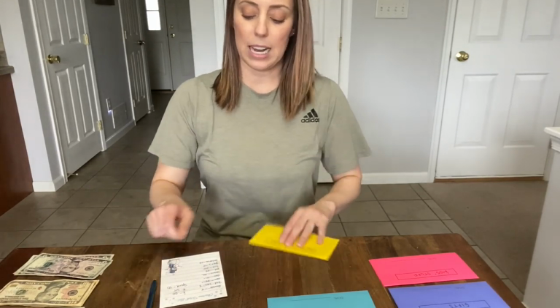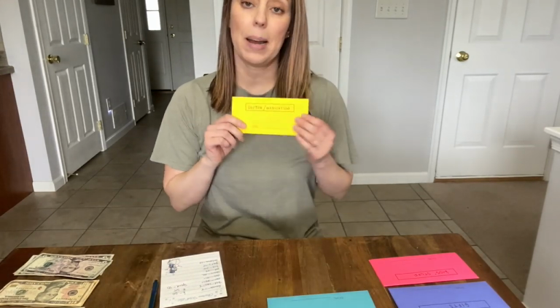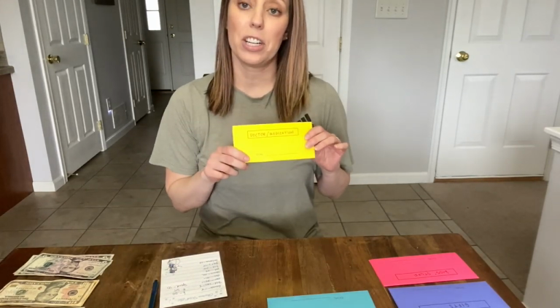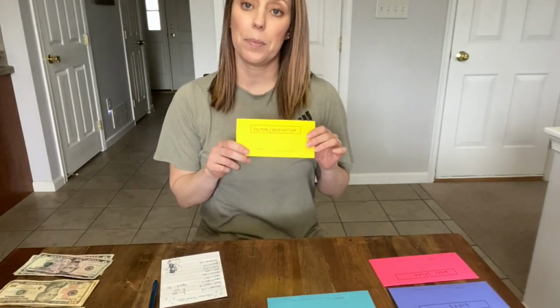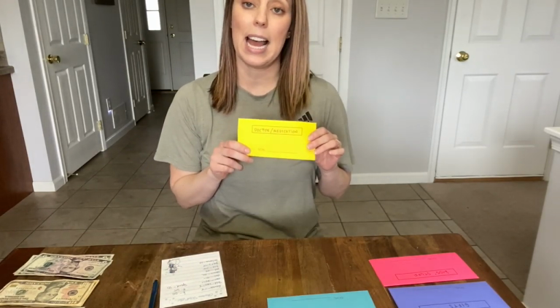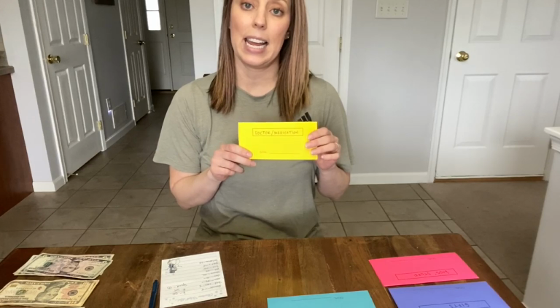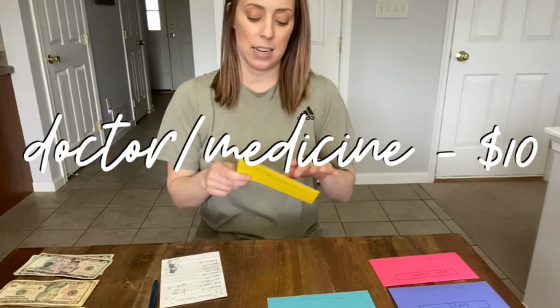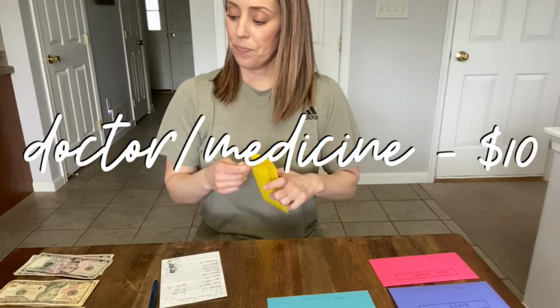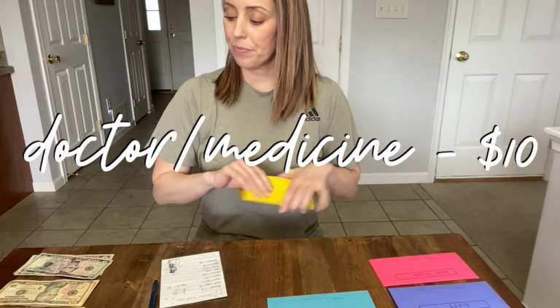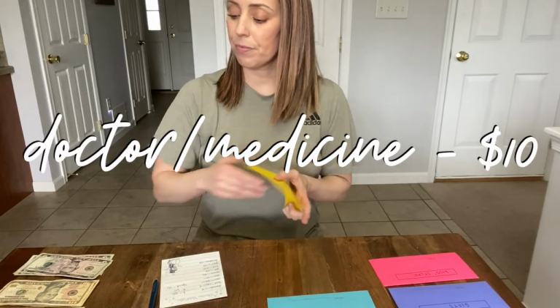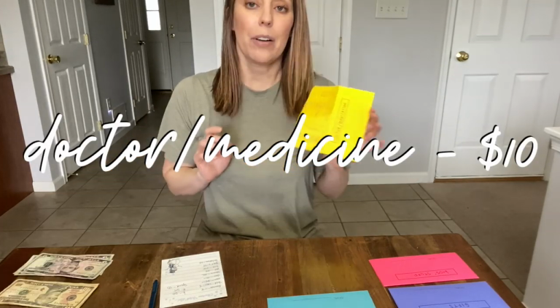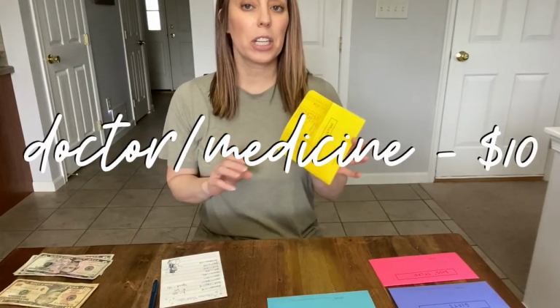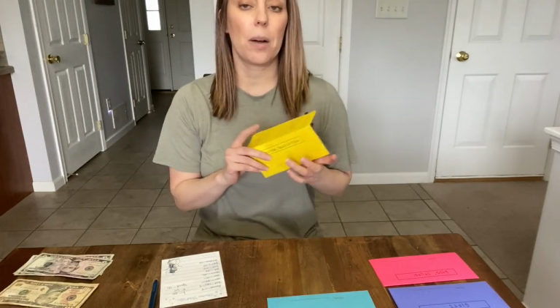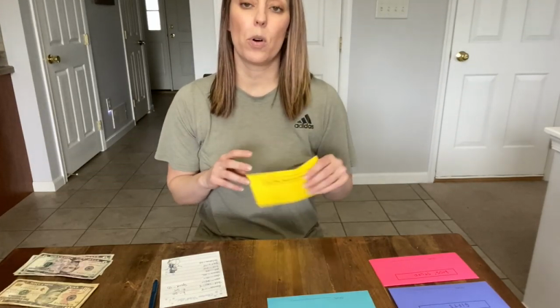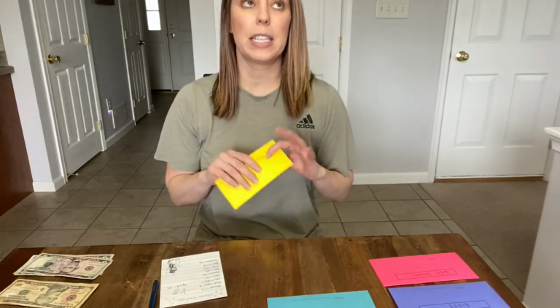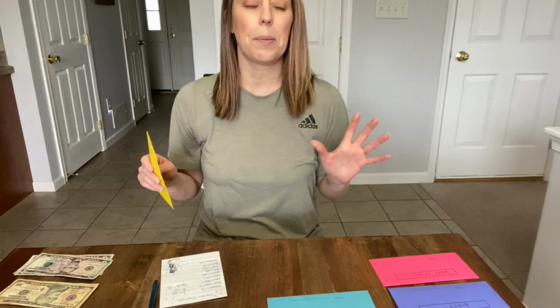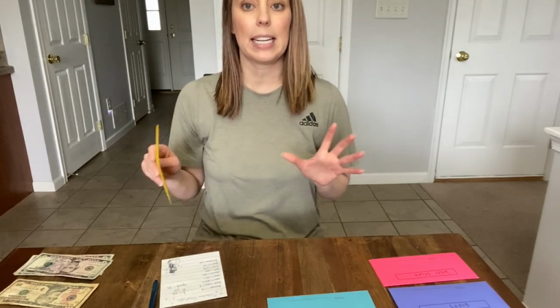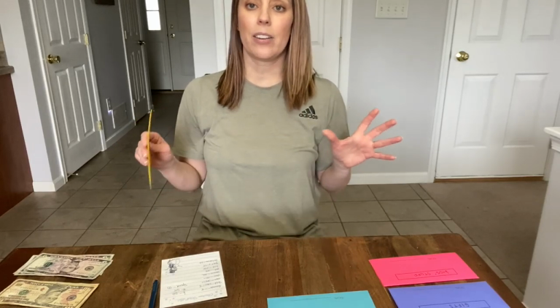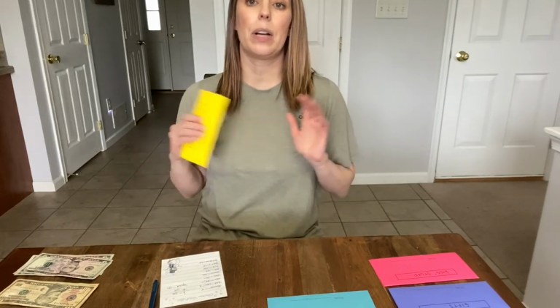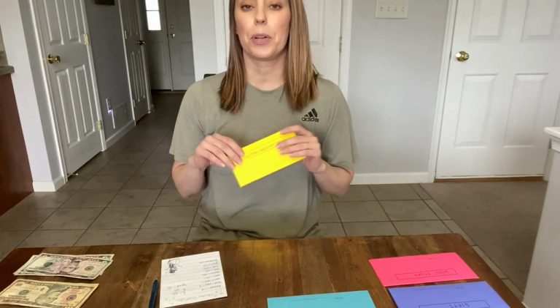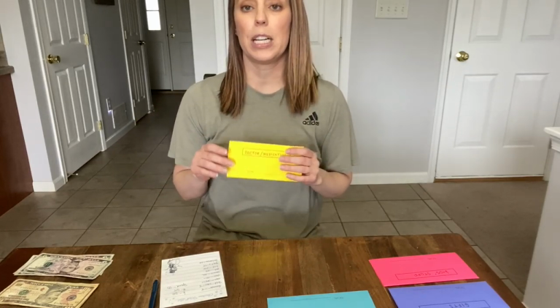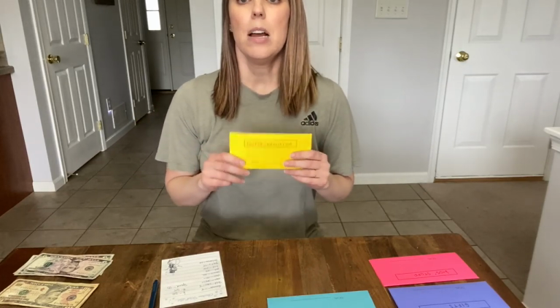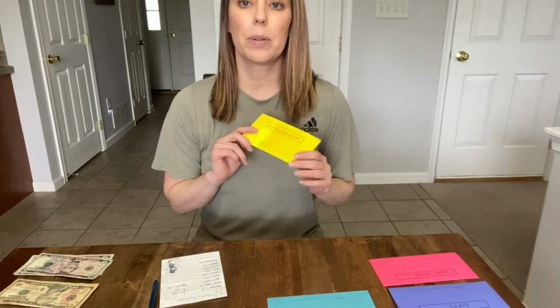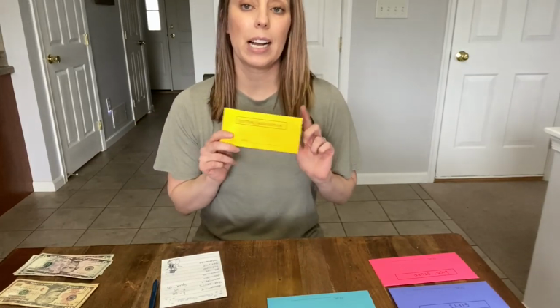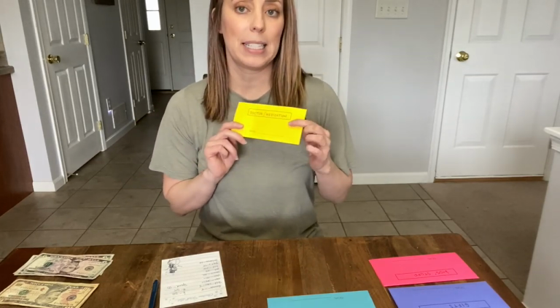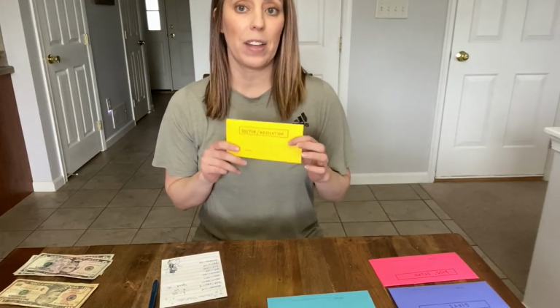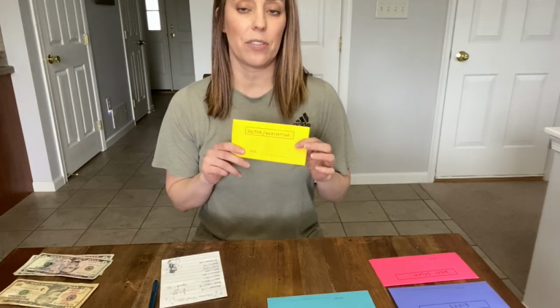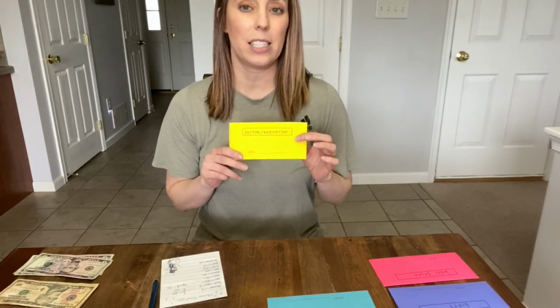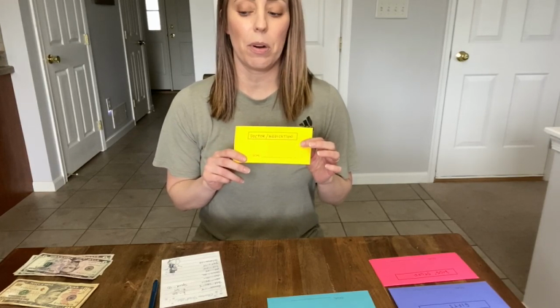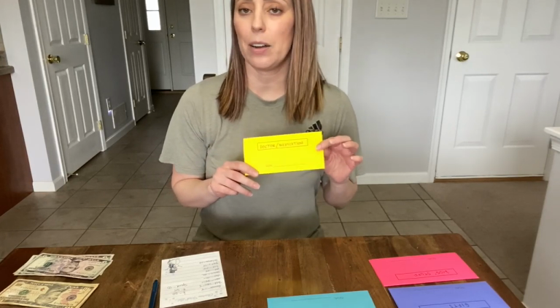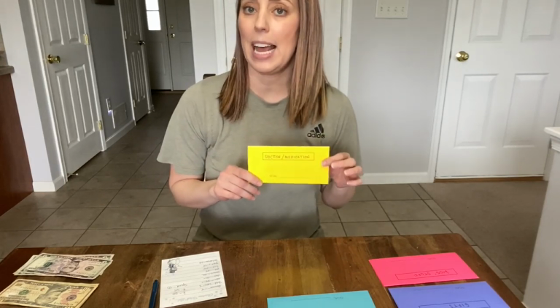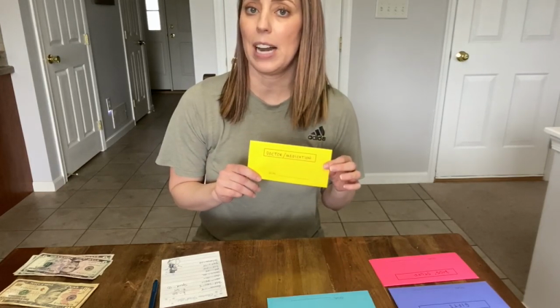Doctor and medication — I'm only putting $10 in. I was originally planning to put more in just in case somebody got sick or needed prescriptions, but there were already a couple of bucks in here I didn't realize. So I think we'll be fine with $10 for now.